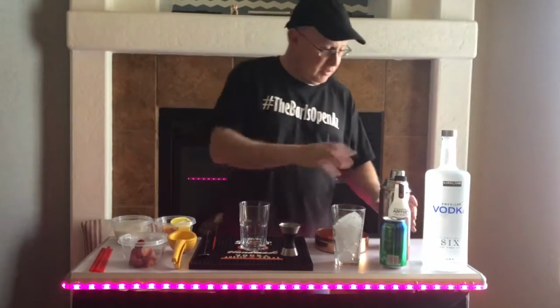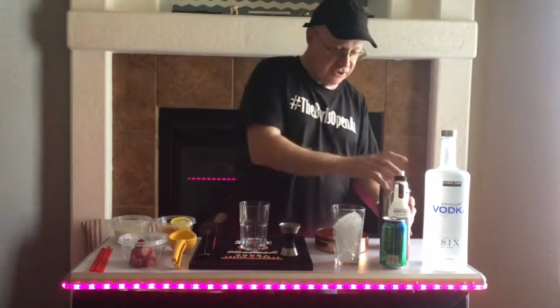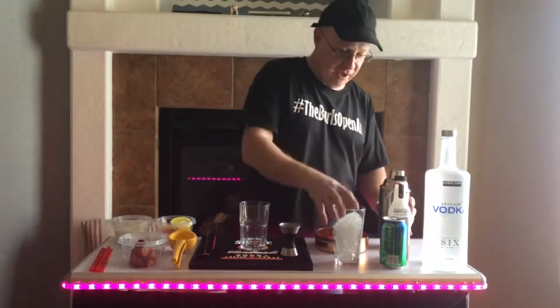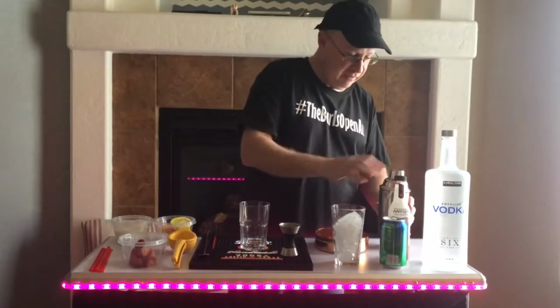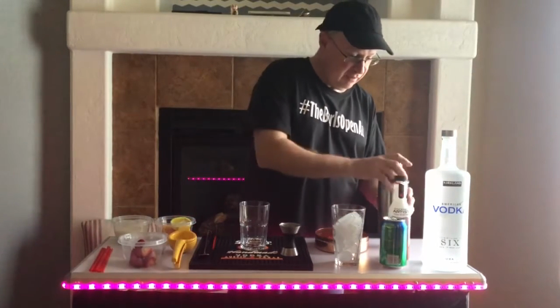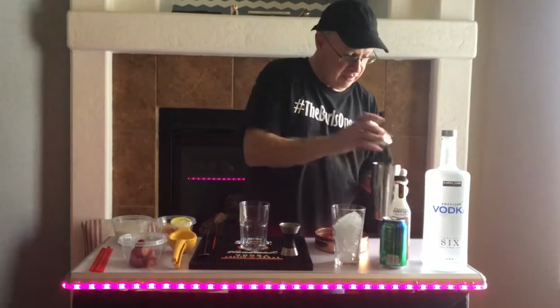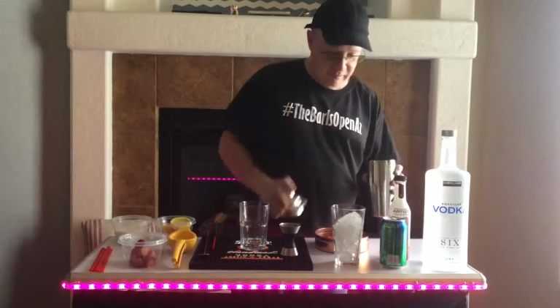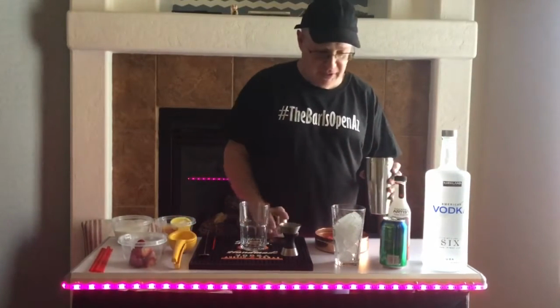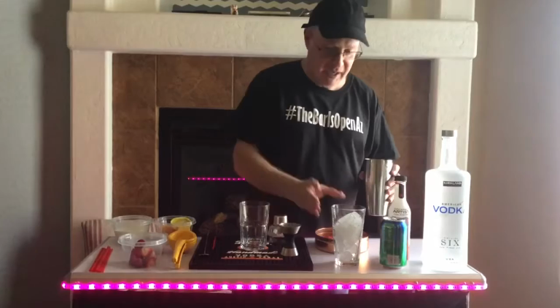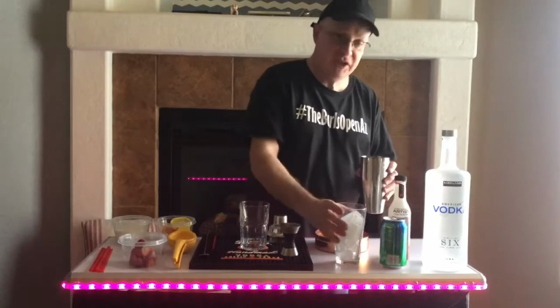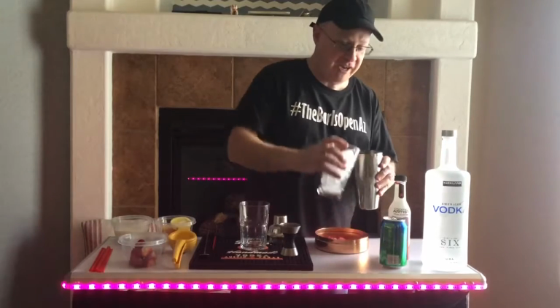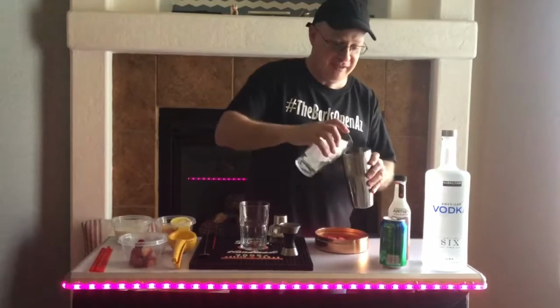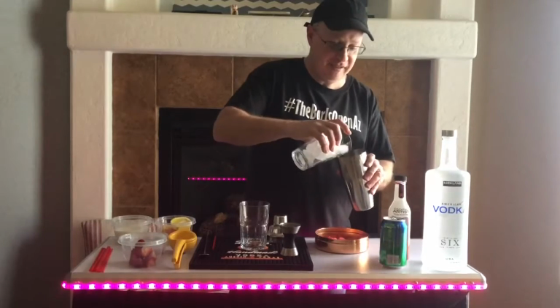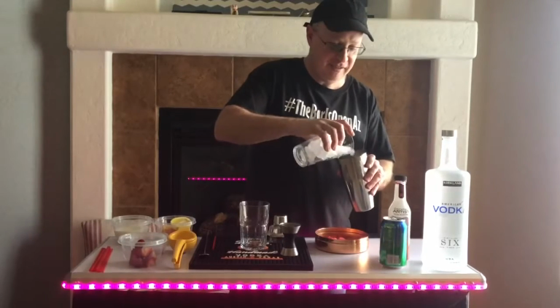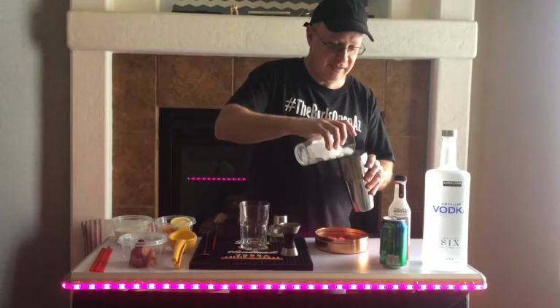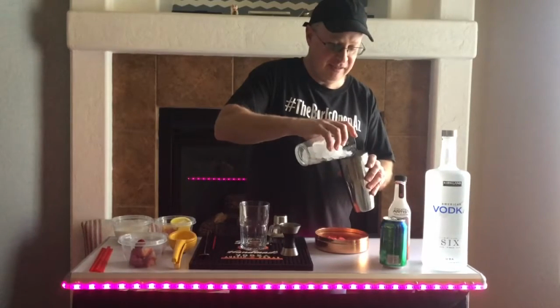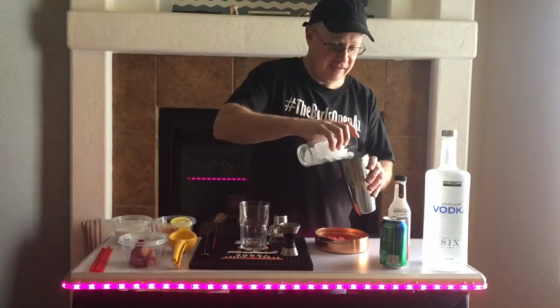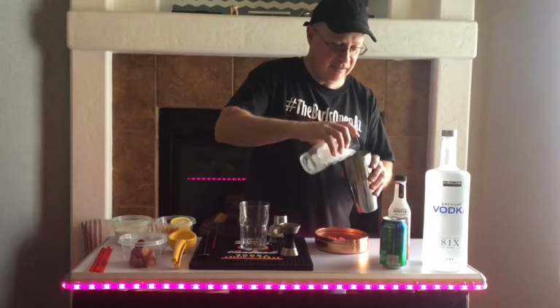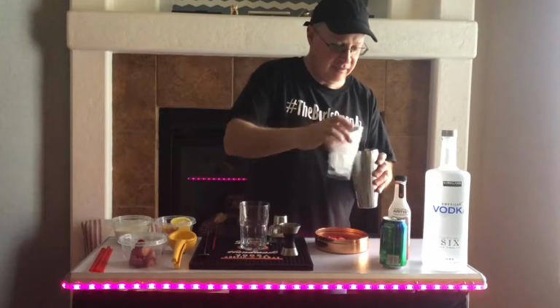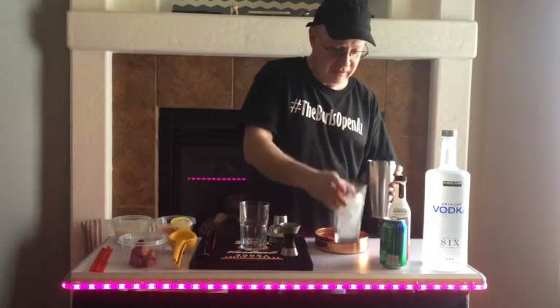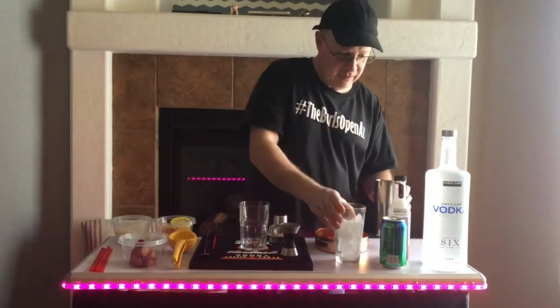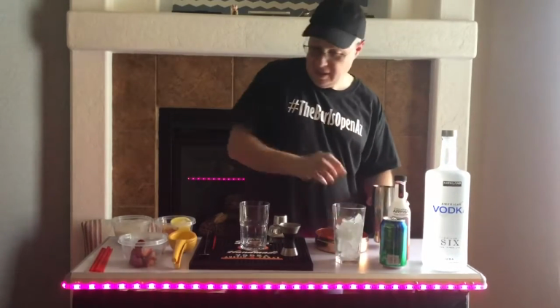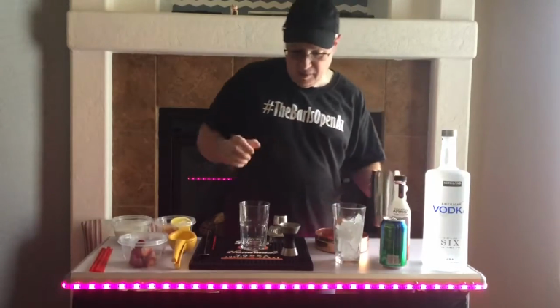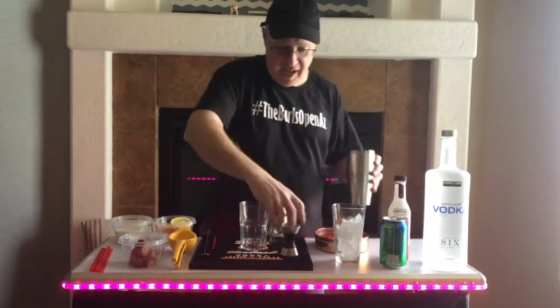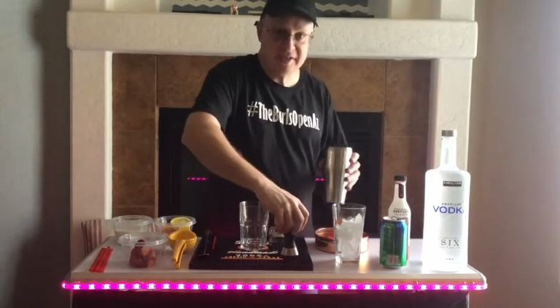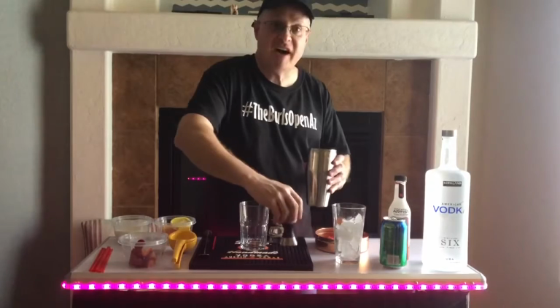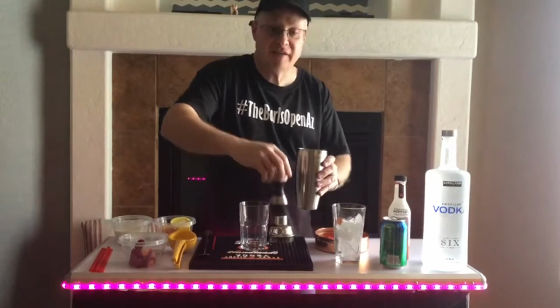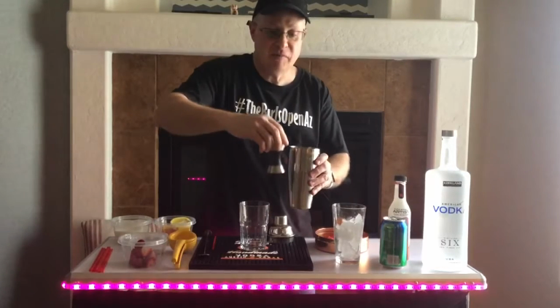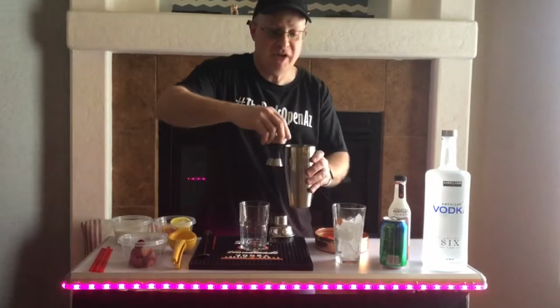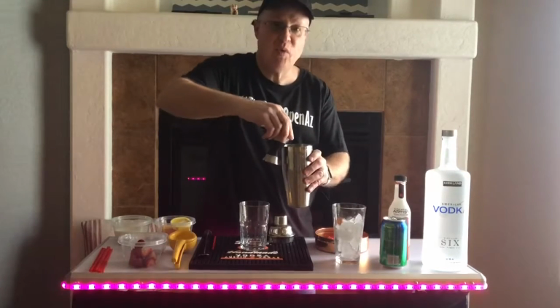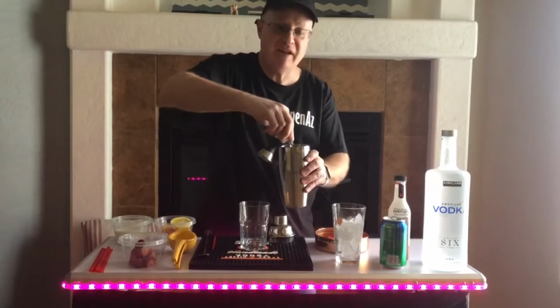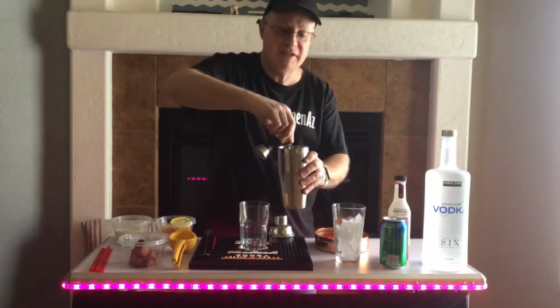We're going to start off putting some ice in our shaker, then we're going to add some vodka — we measured out one and a half ounces.